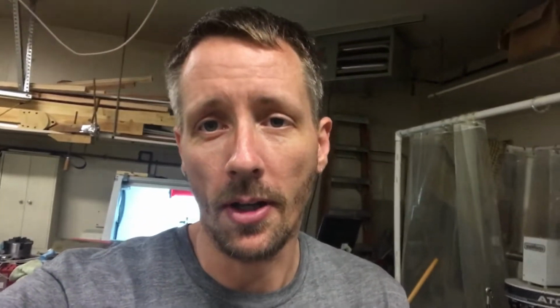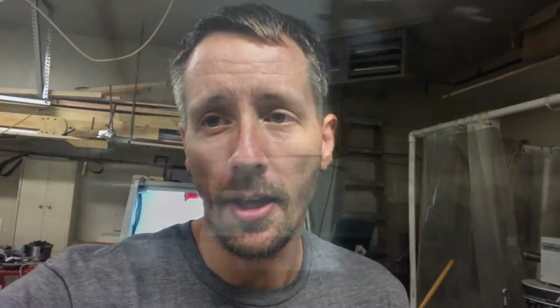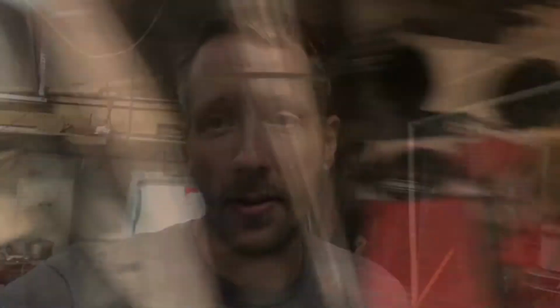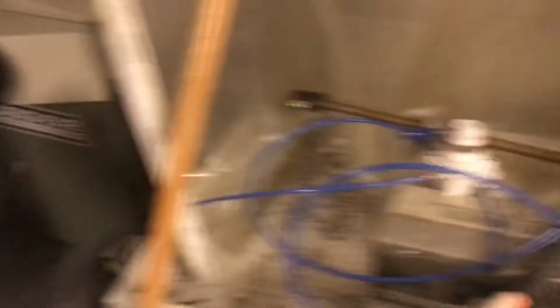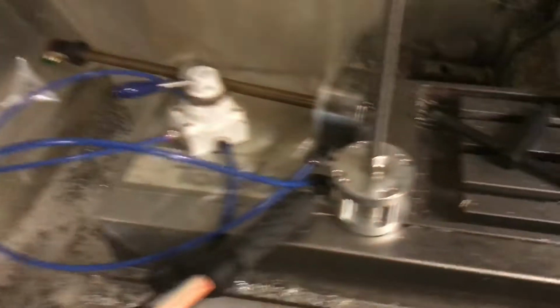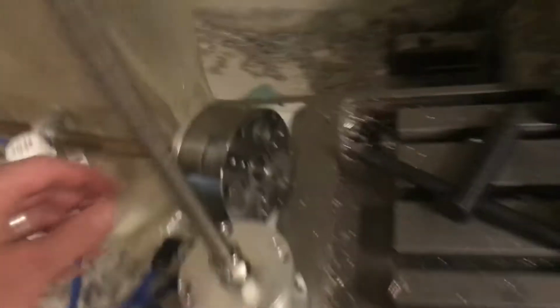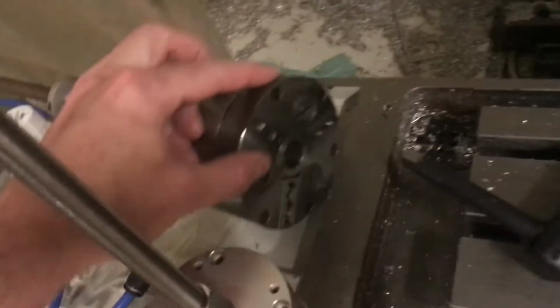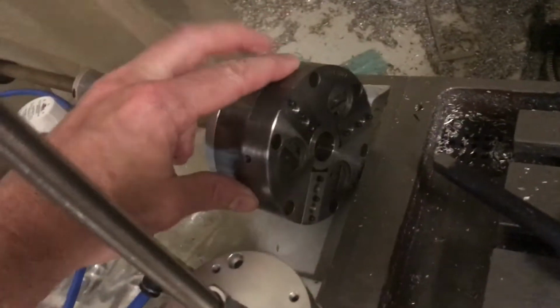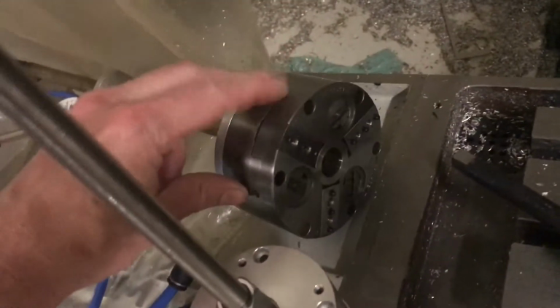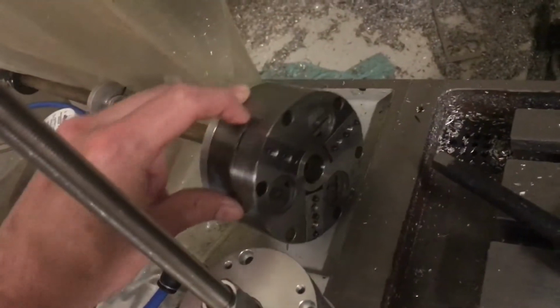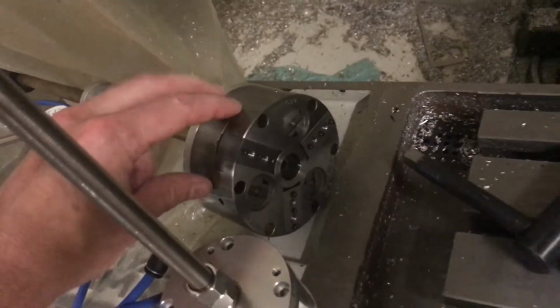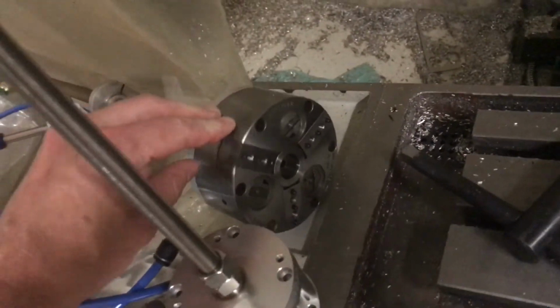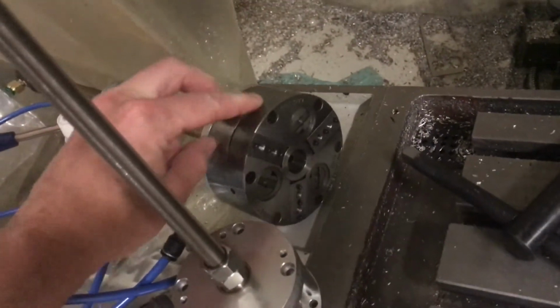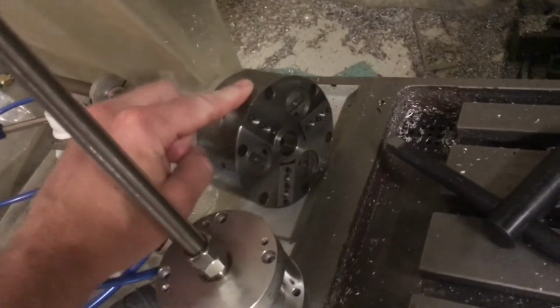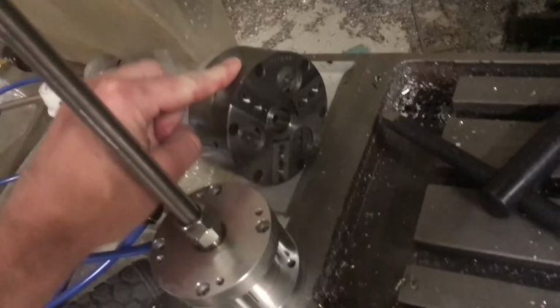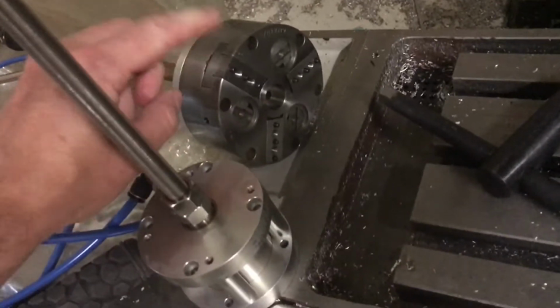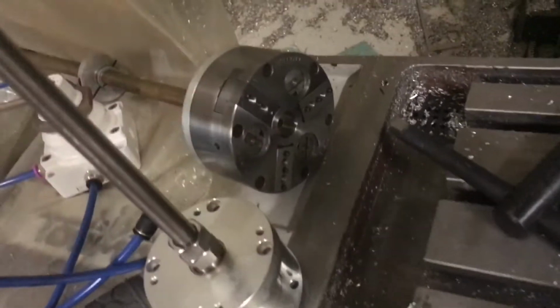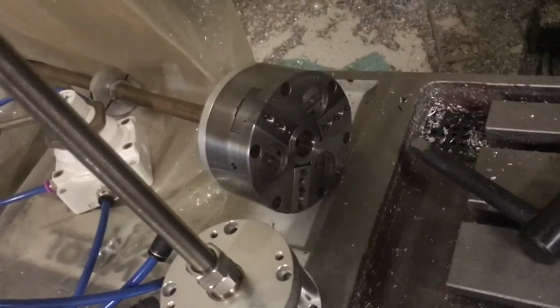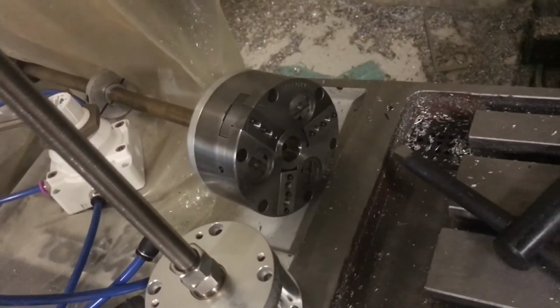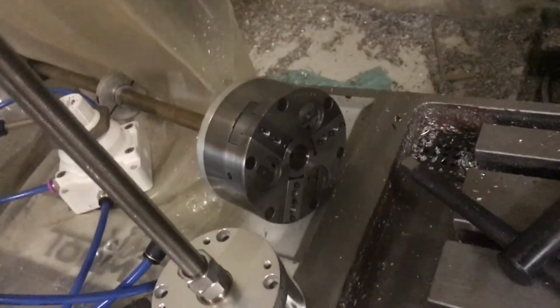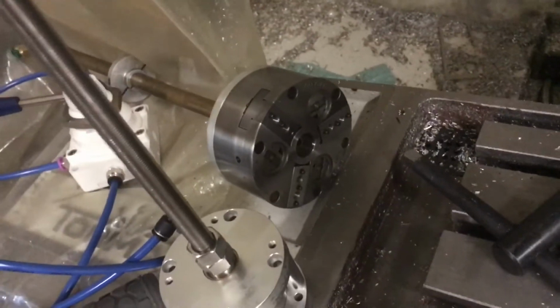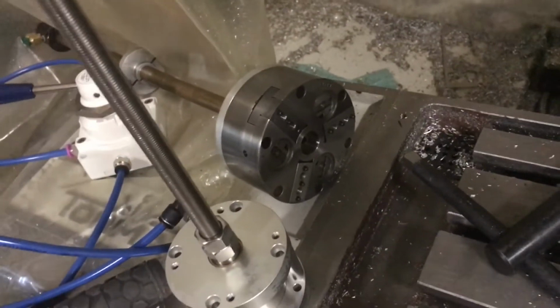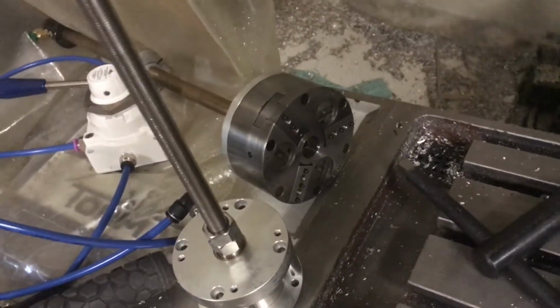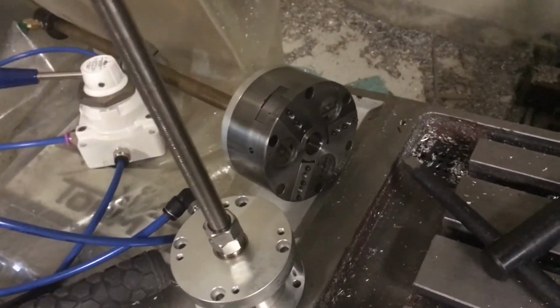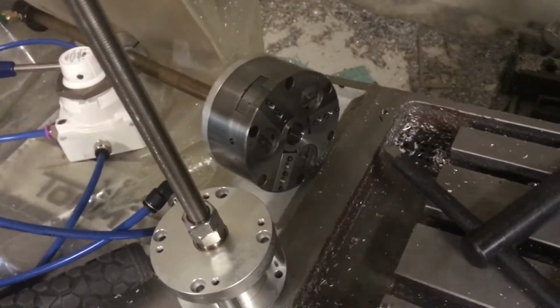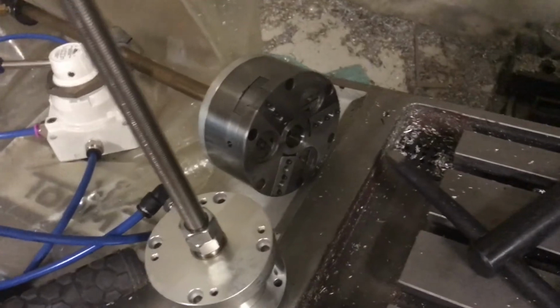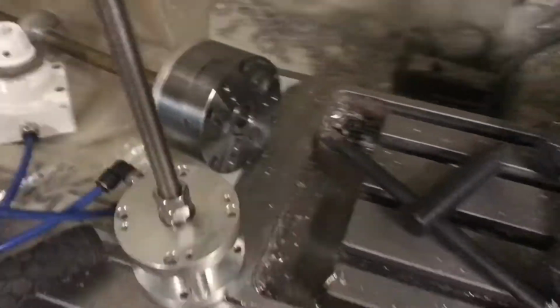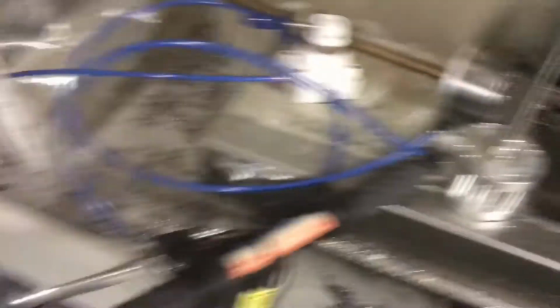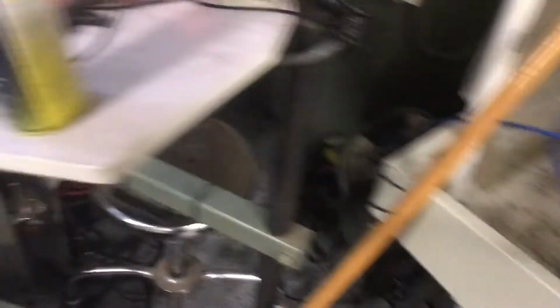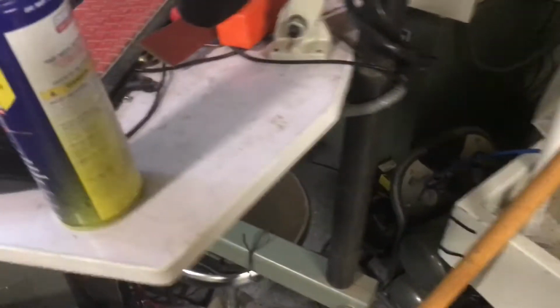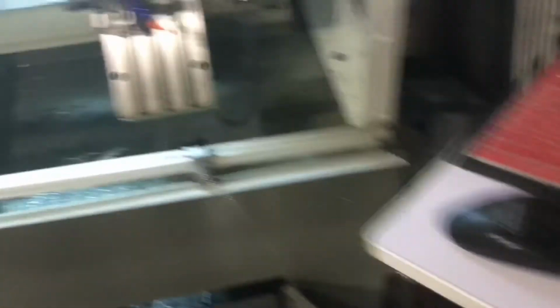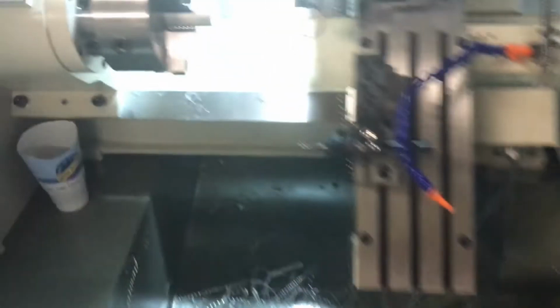I basically got this little pneumatic chuck off eBay for really cheap. These are pretty expensive and nice, but it got me thinking — maybe I could use it as a sub spindle. That's kind of where the whole process started.